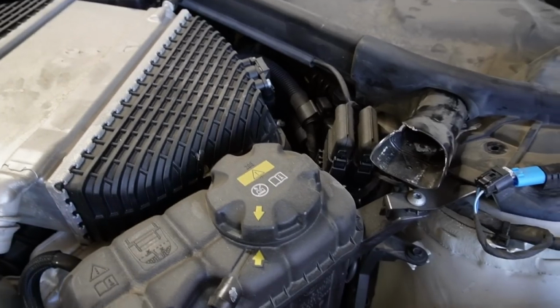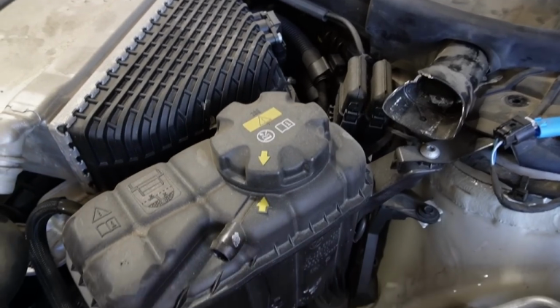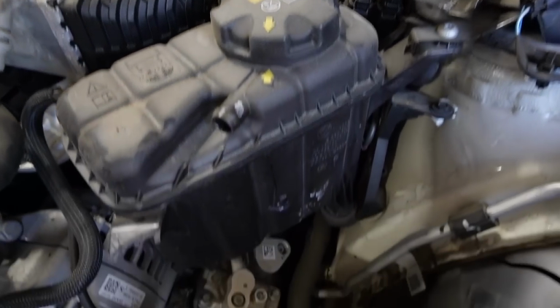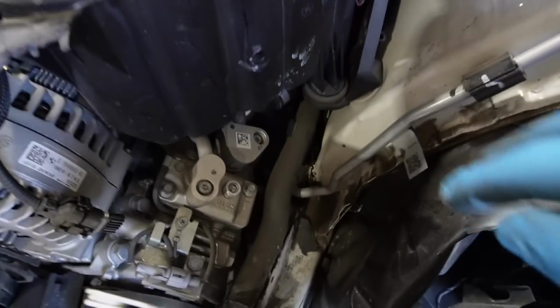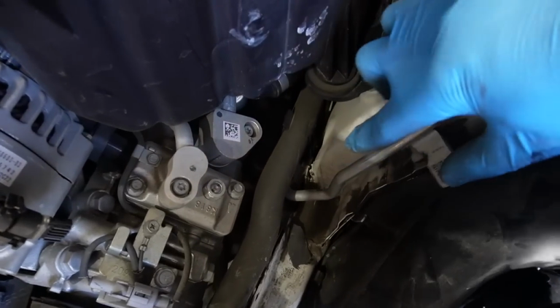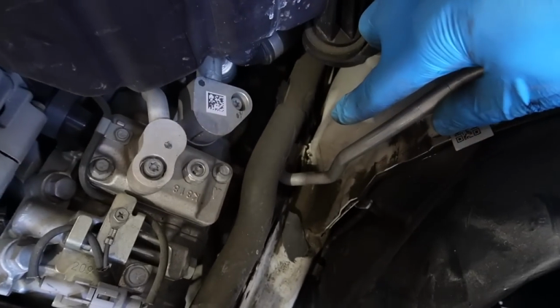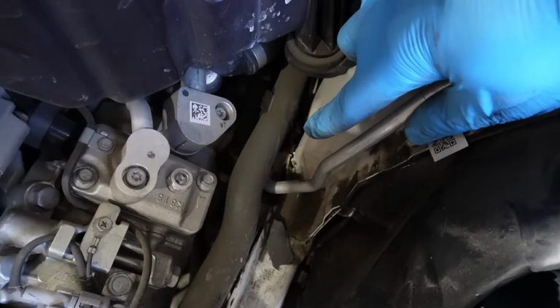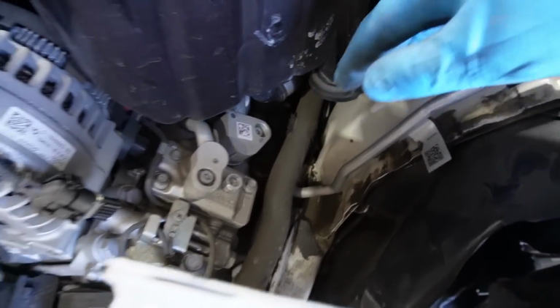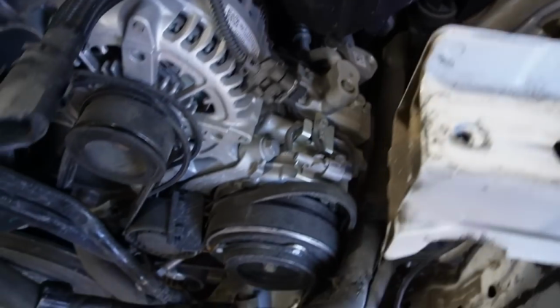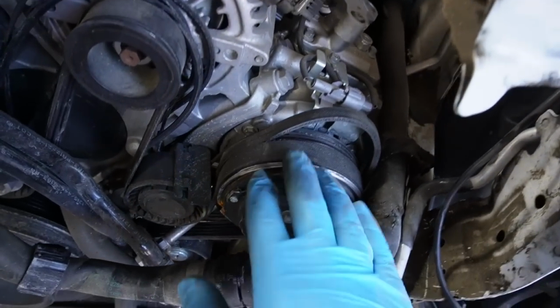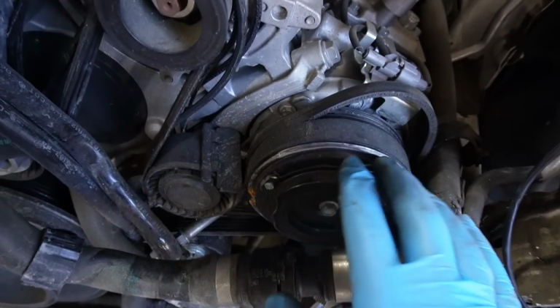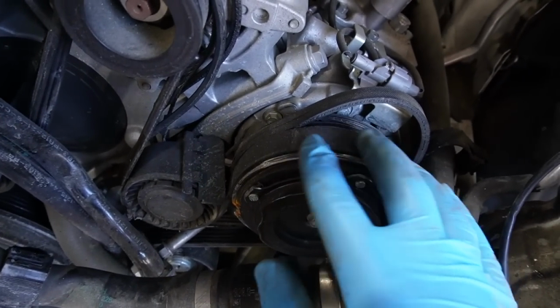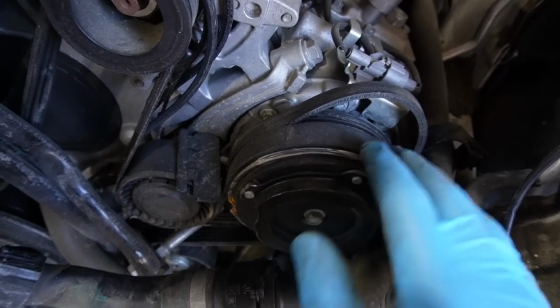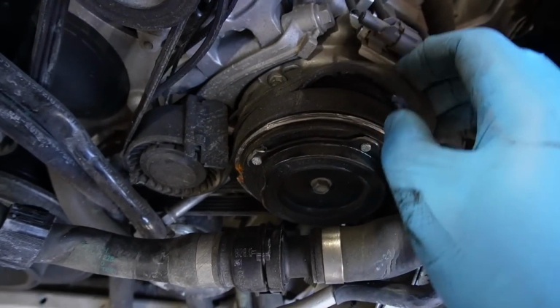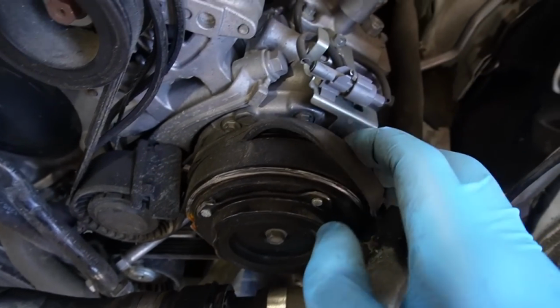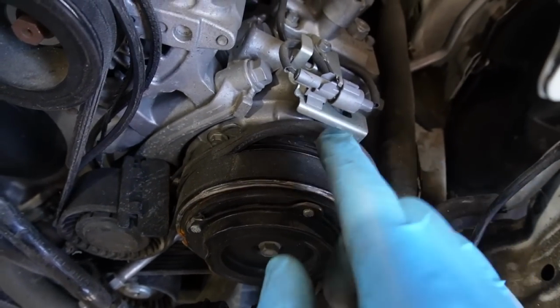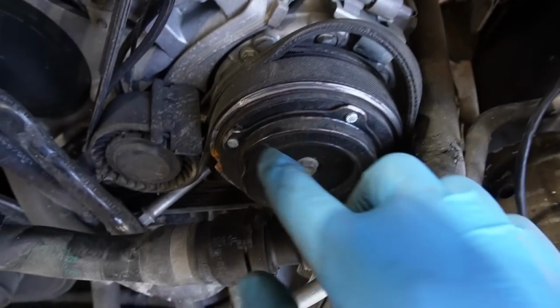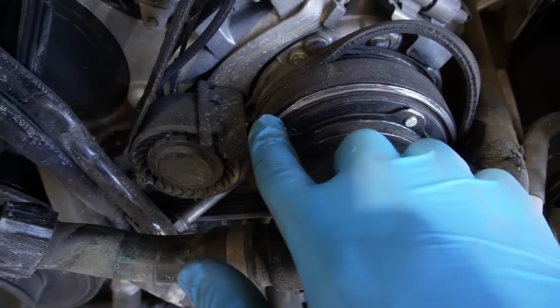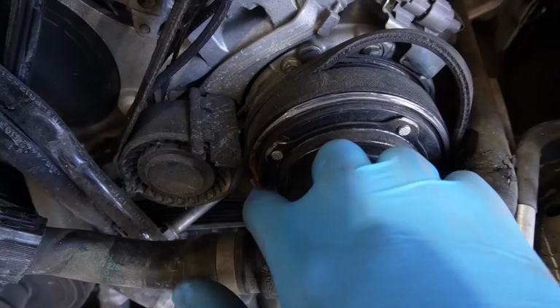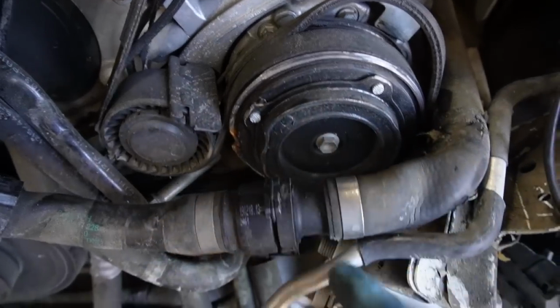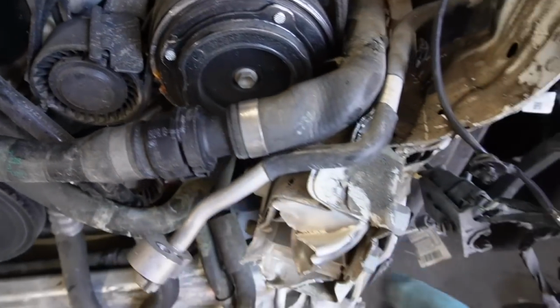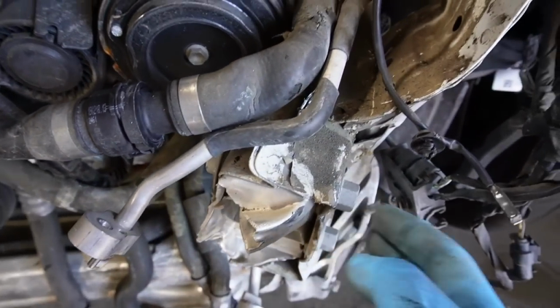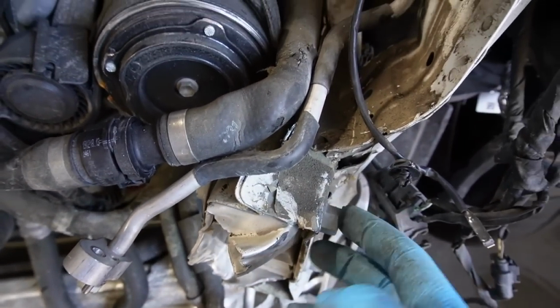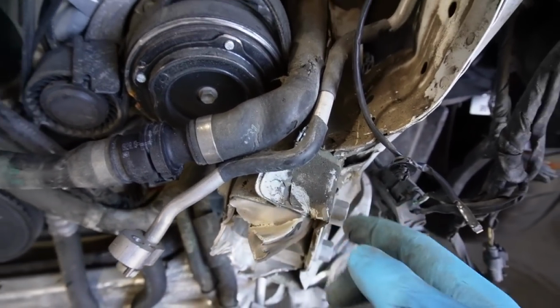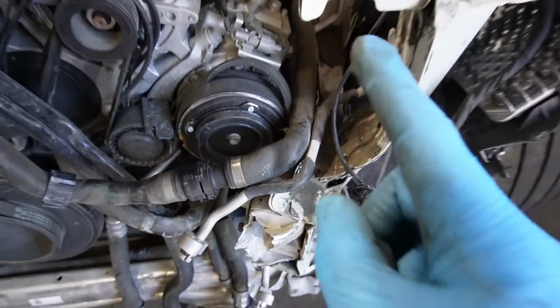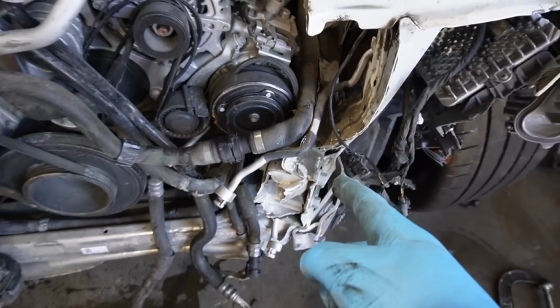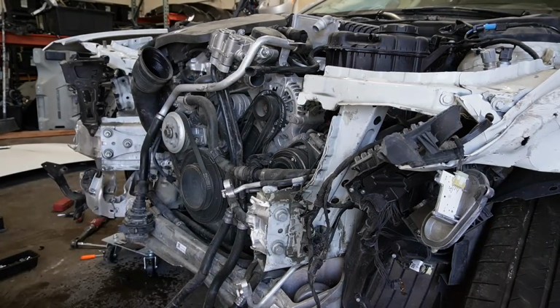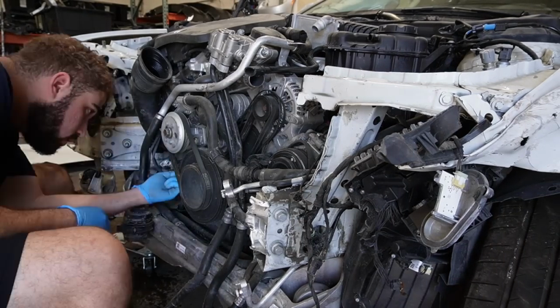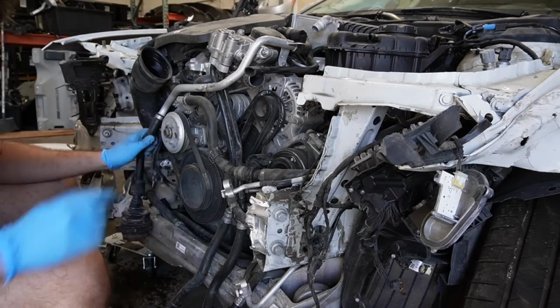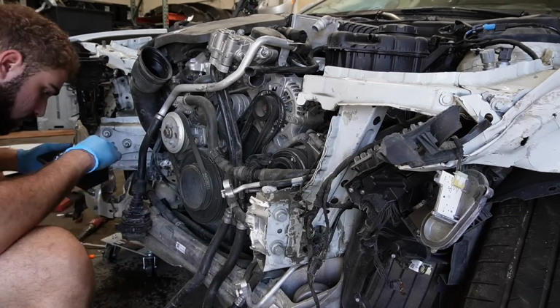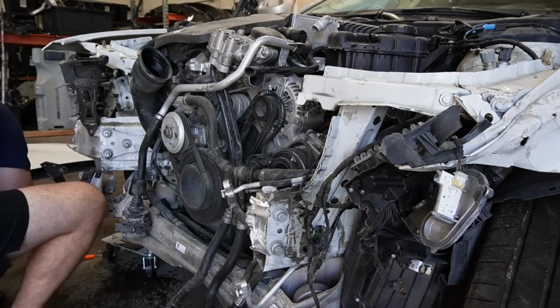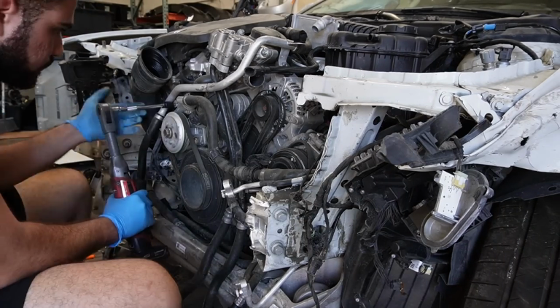Passenger side: just that slight bend in the front, nothing too crazy in the back. Now on the driver's side, we're noticing there are a few buckles here and there, a few cracks in the back. We can't really further diagnose until we get this AC compressor out — it's damaged, so I figured to remove it anyways, and then we can further diagnose that frame rail.